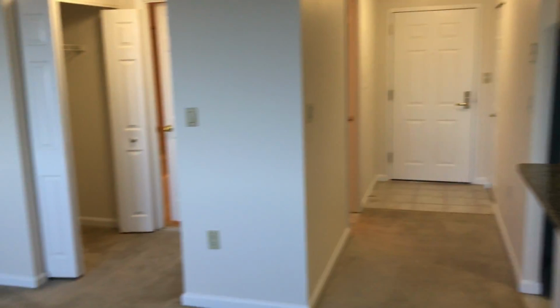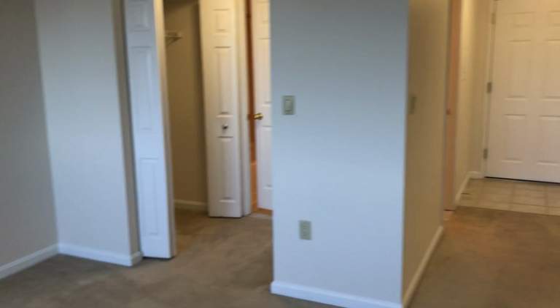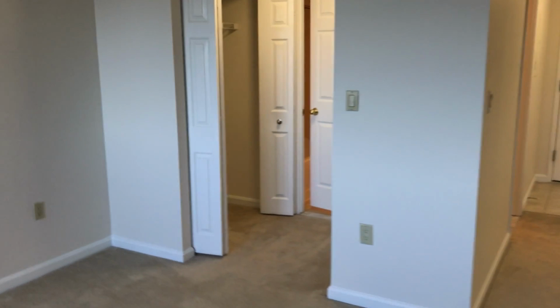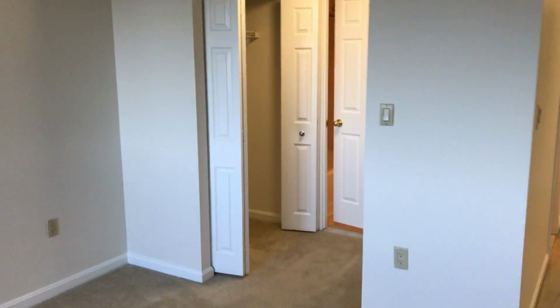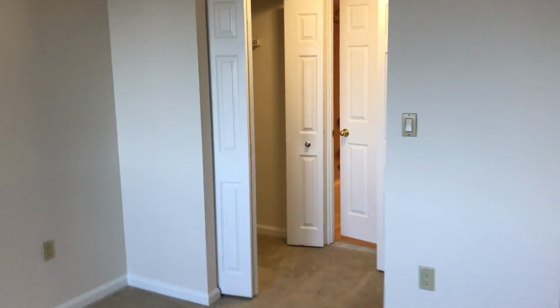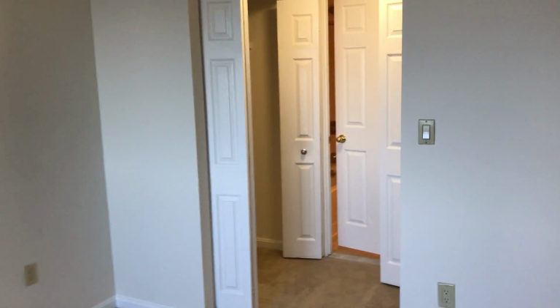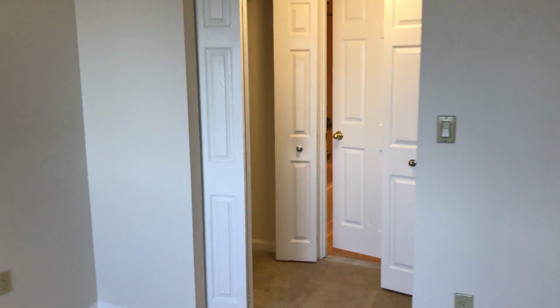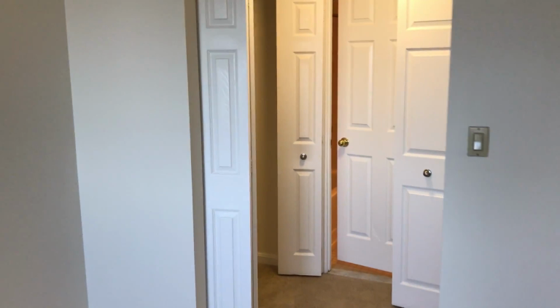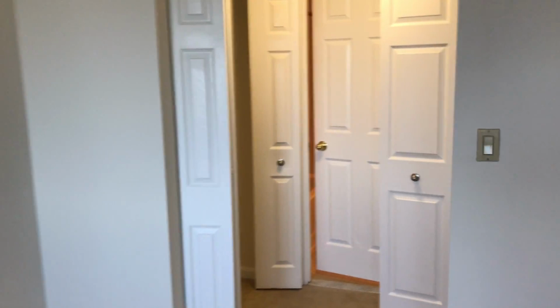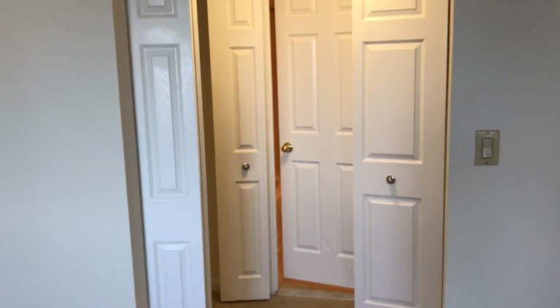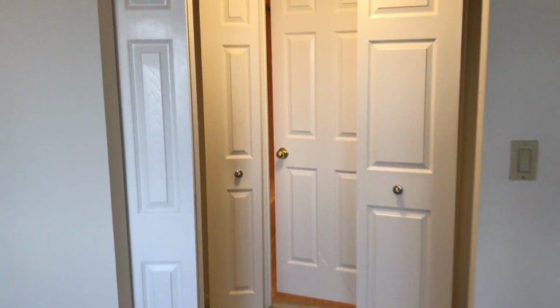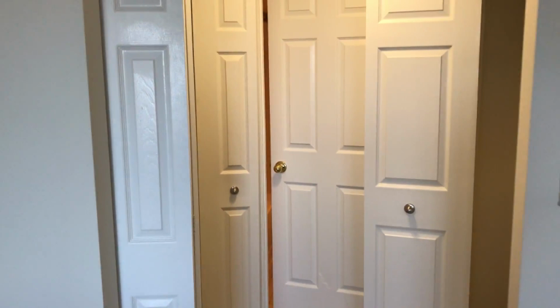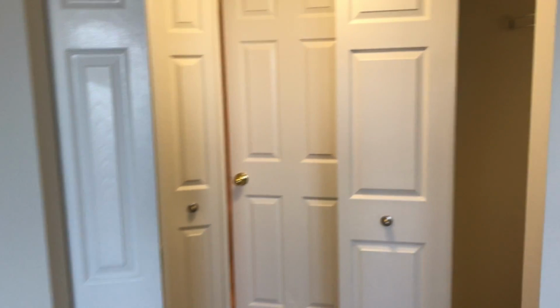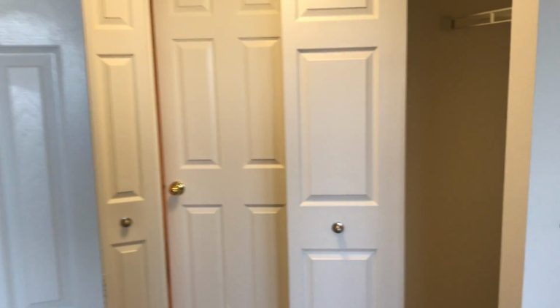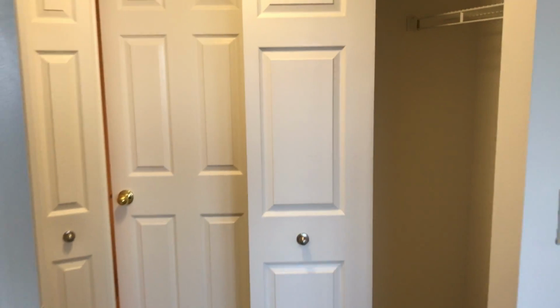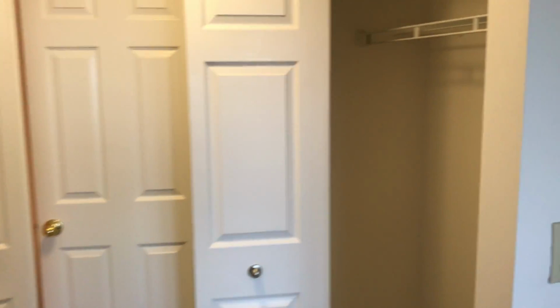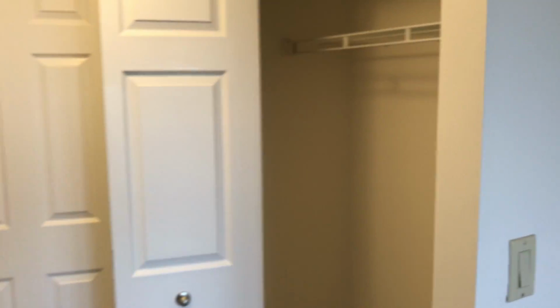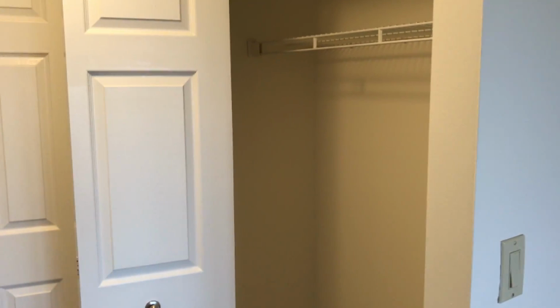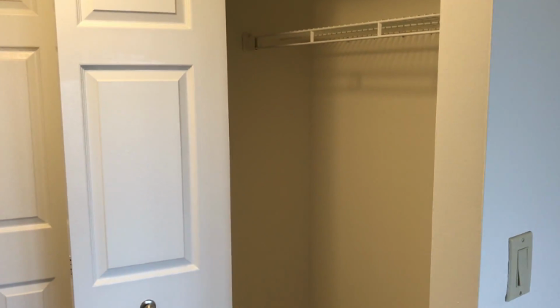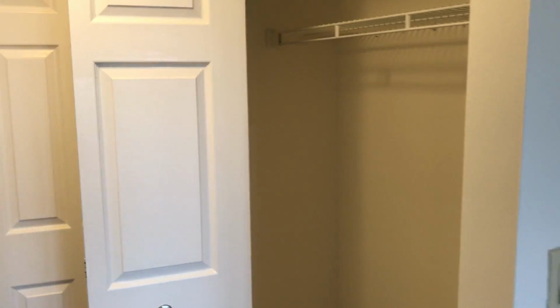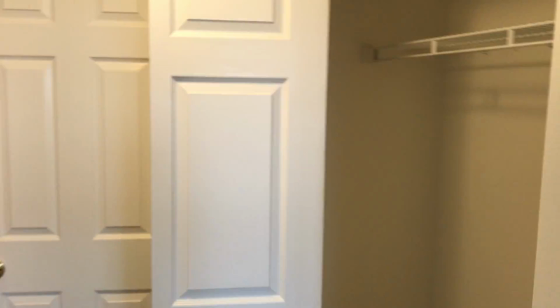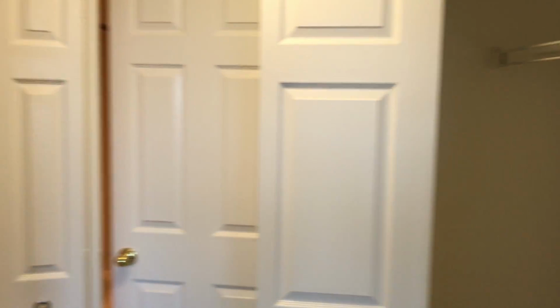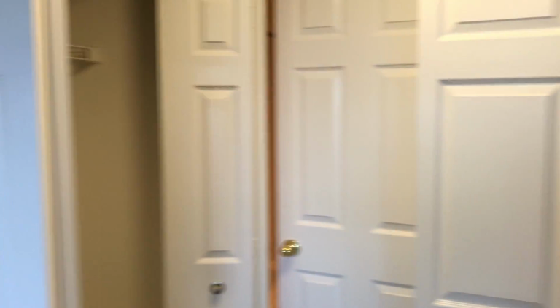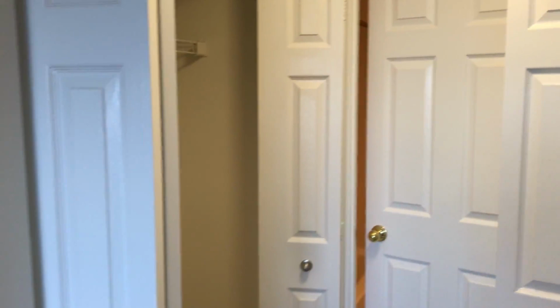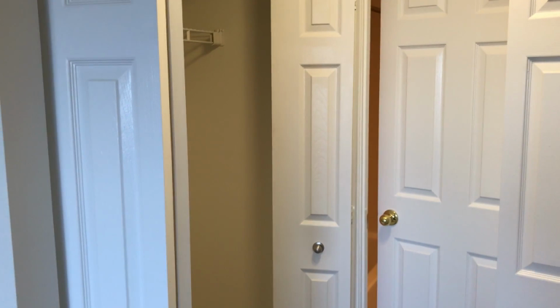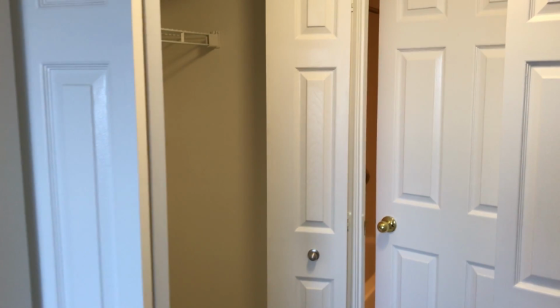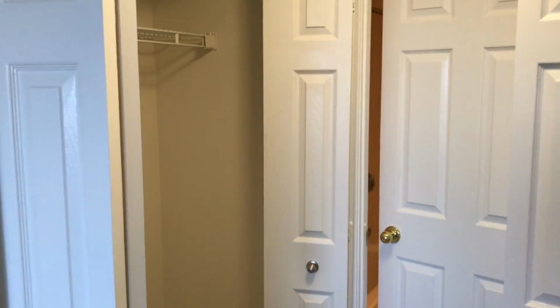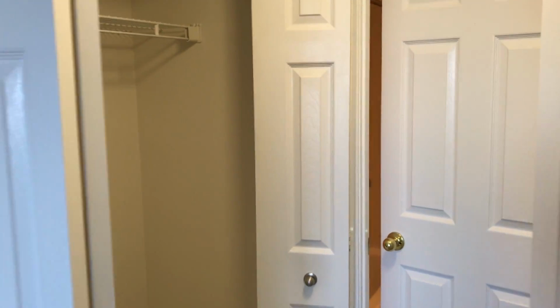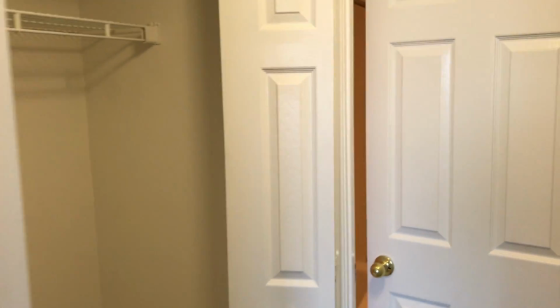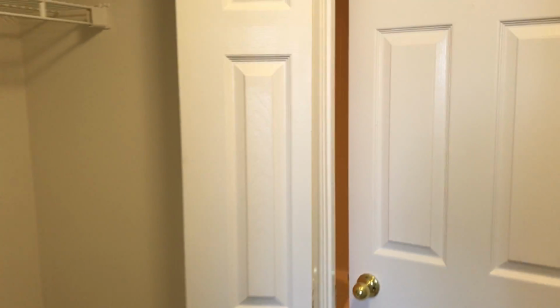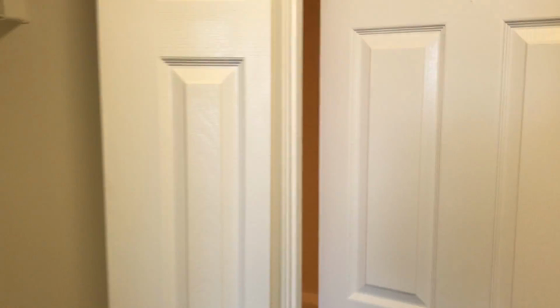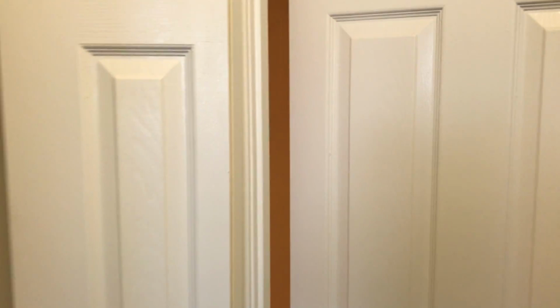As we walk through the living space we'll enter the hallway before the bathroom. You have two big closets on both sides. So that's three total closets in this studio home, which is lots of storage.